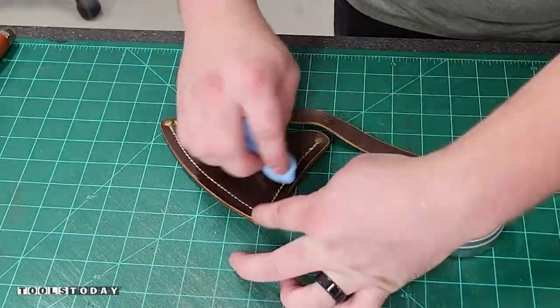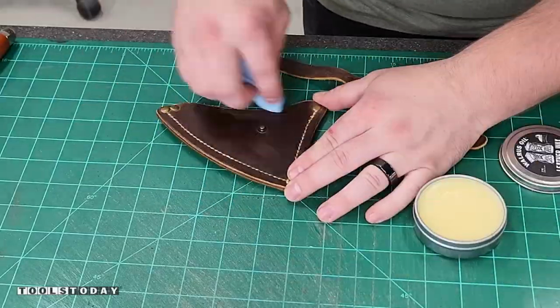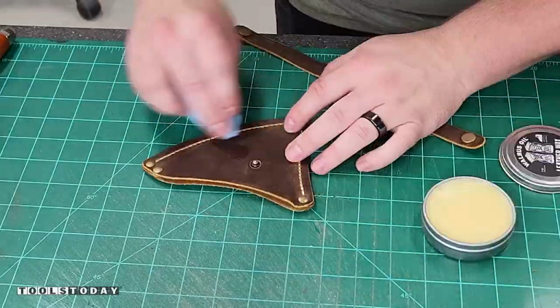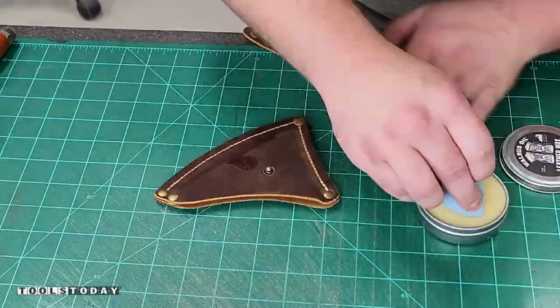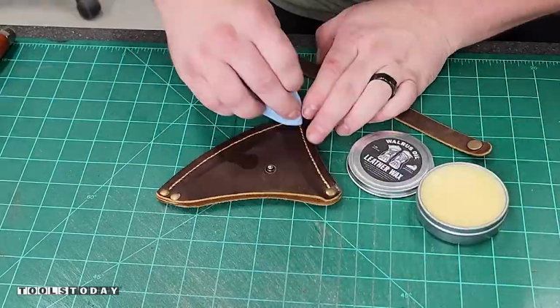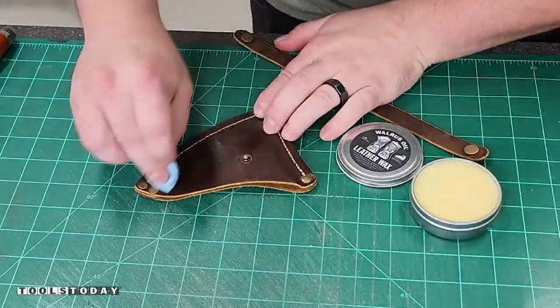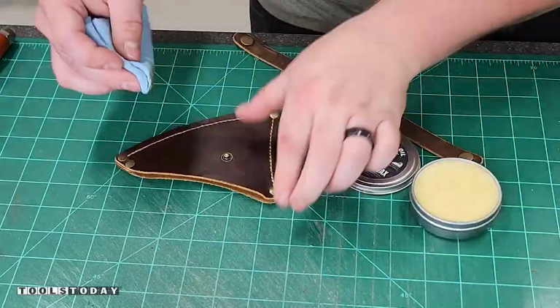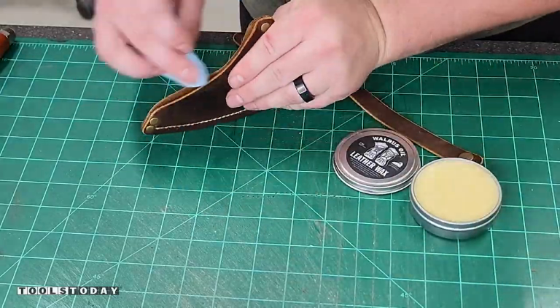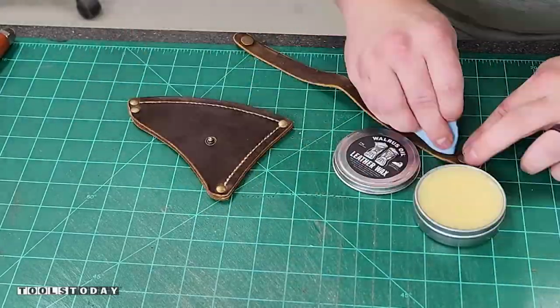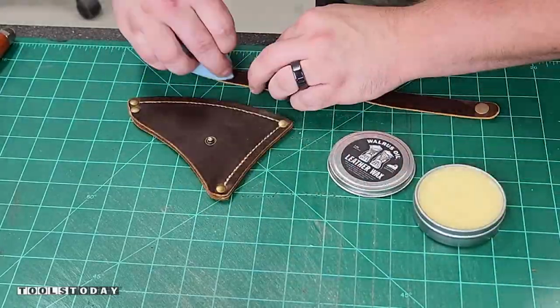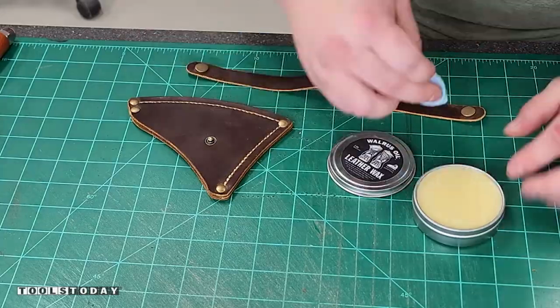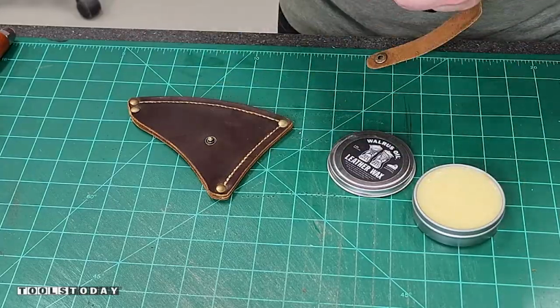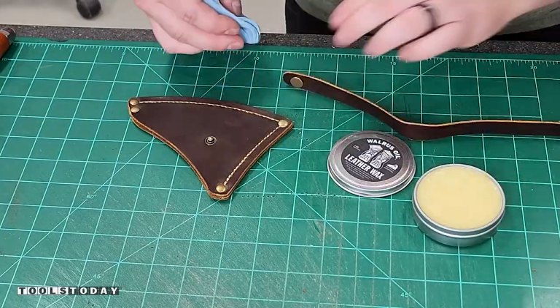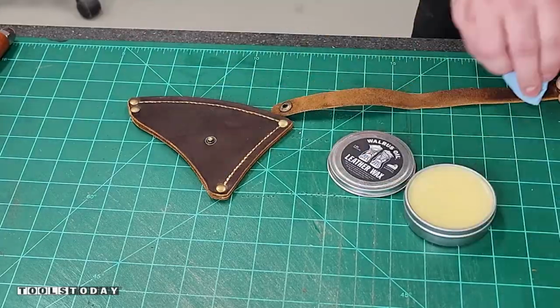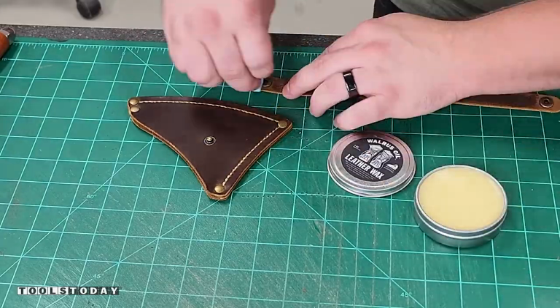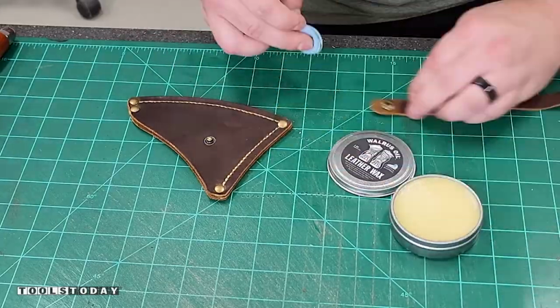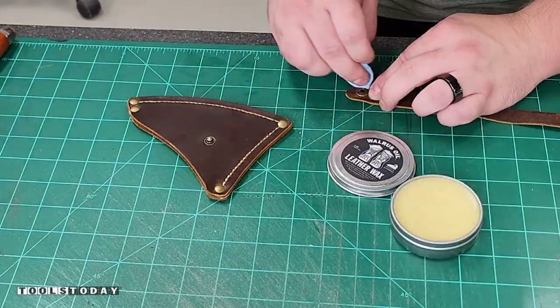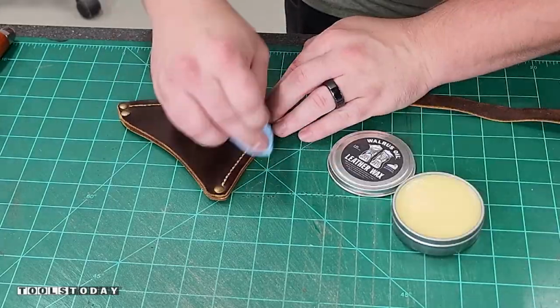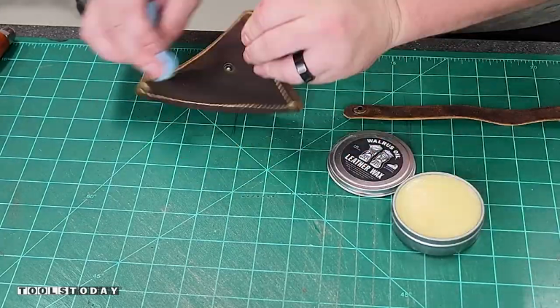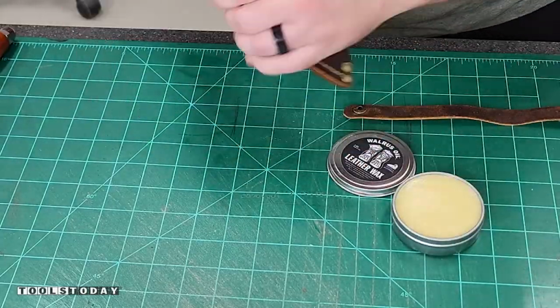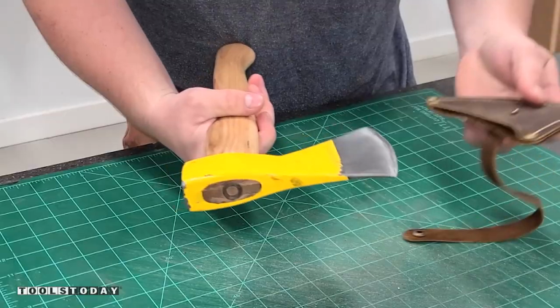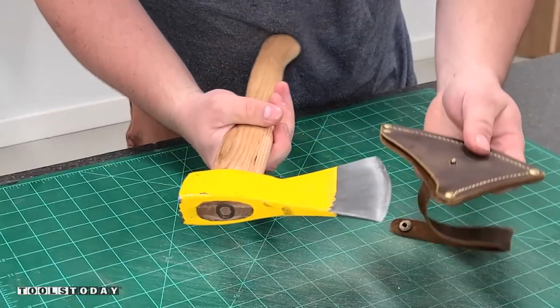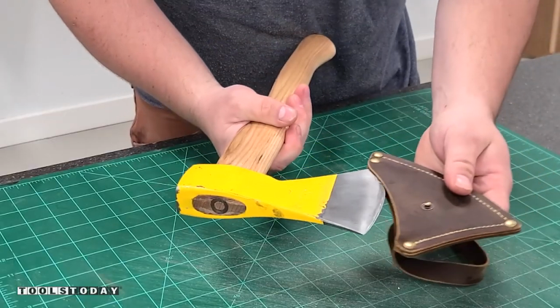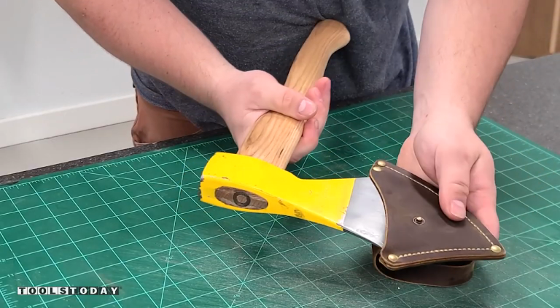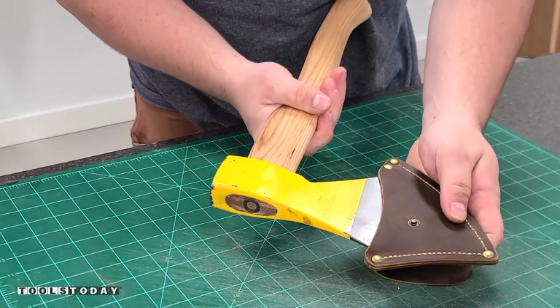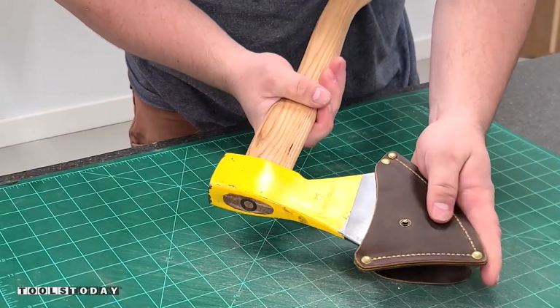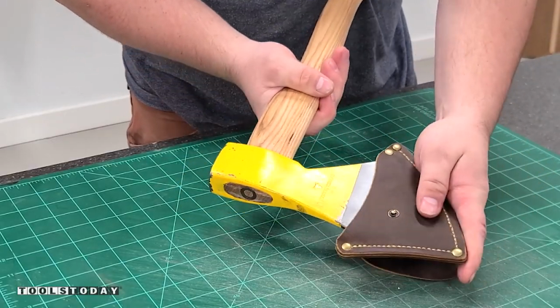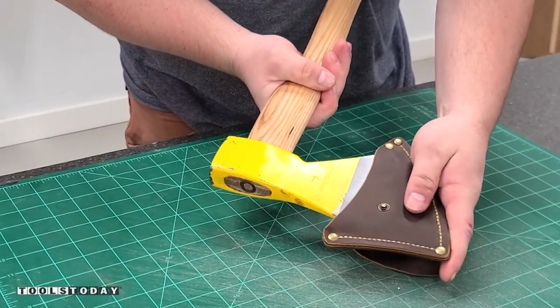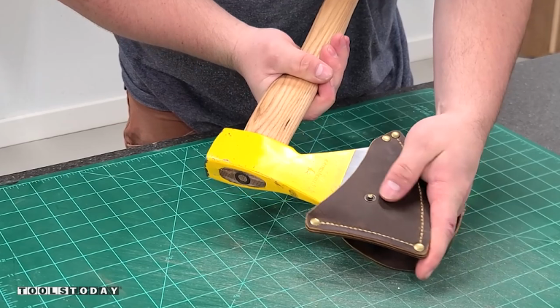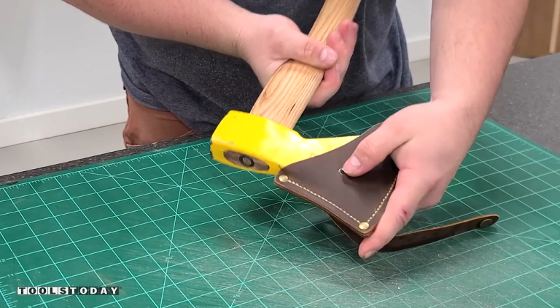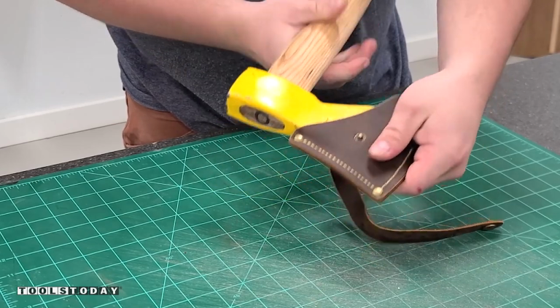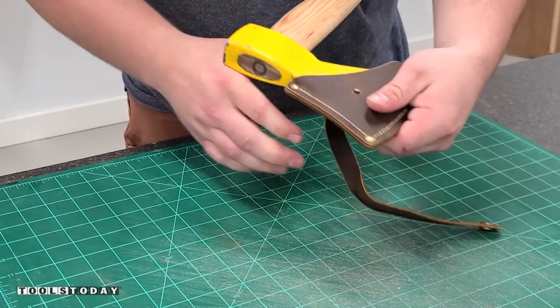I used some walrus oil leather wax to go ahead and finish this leather and it looks absolutely beautiful. I love the way that this whole project turned out and it definitely looks much better.